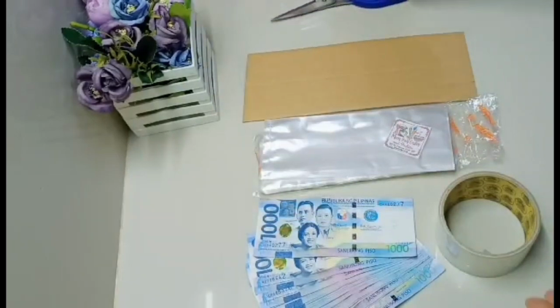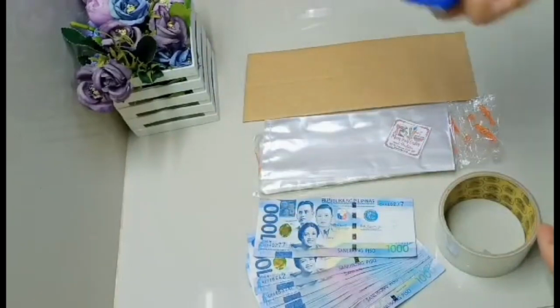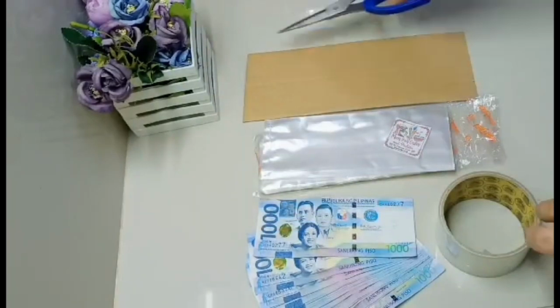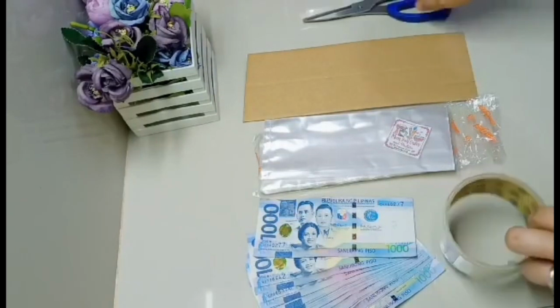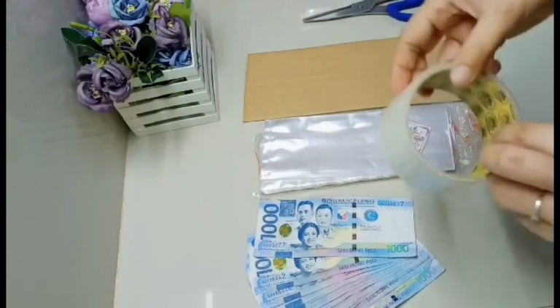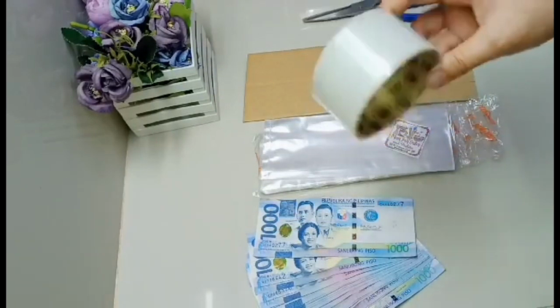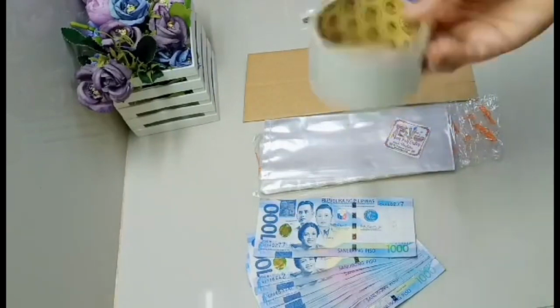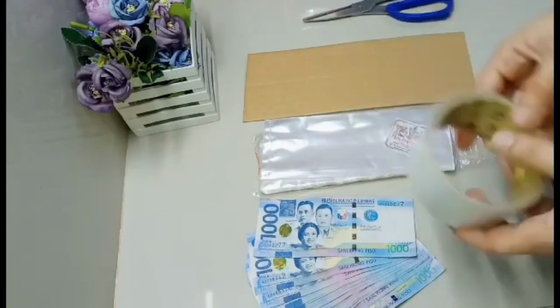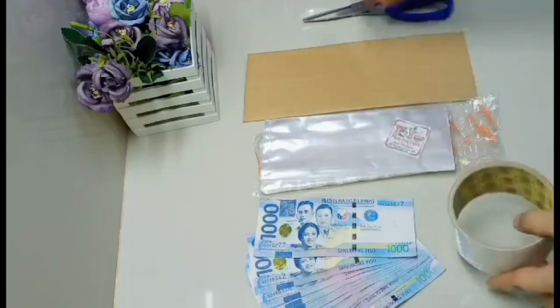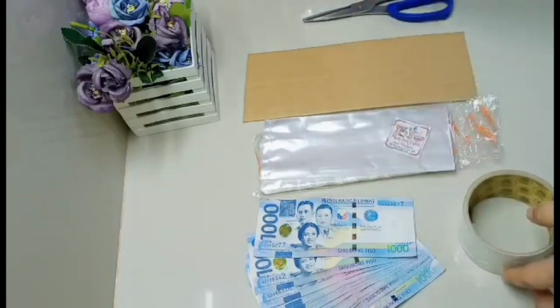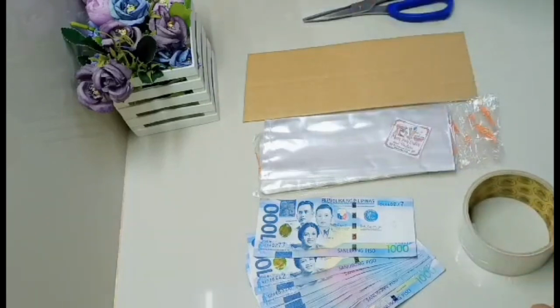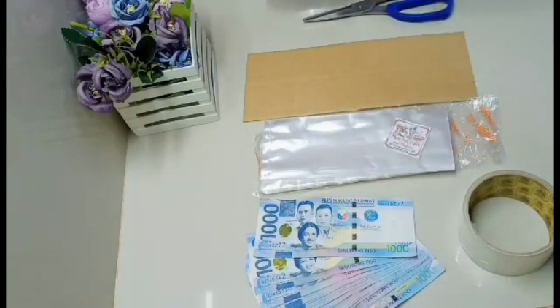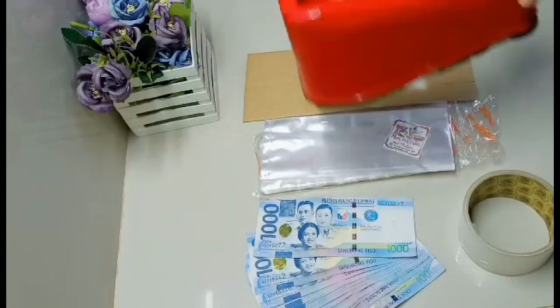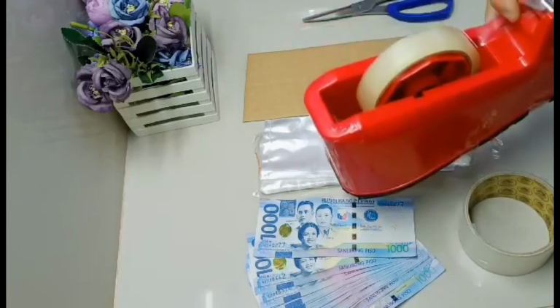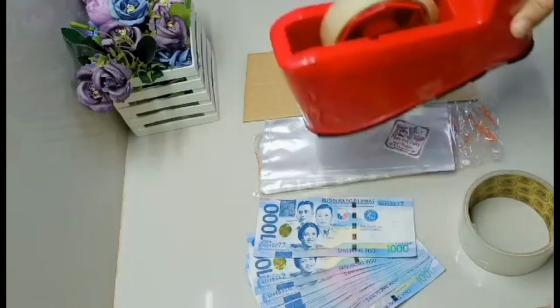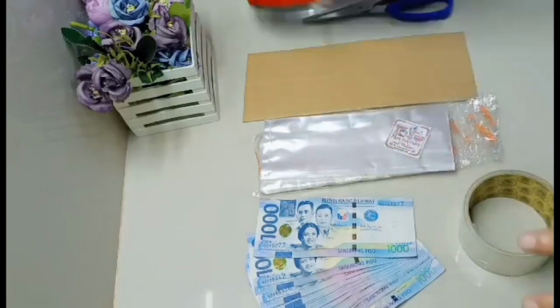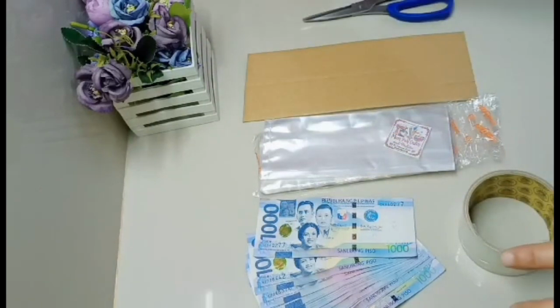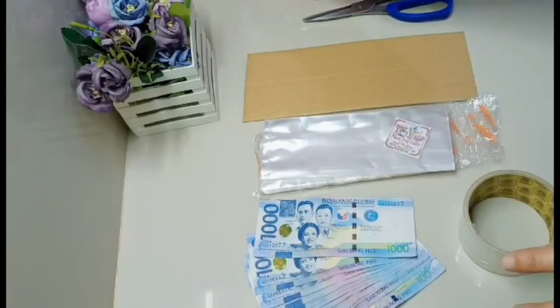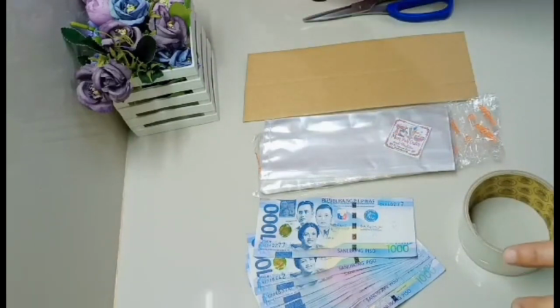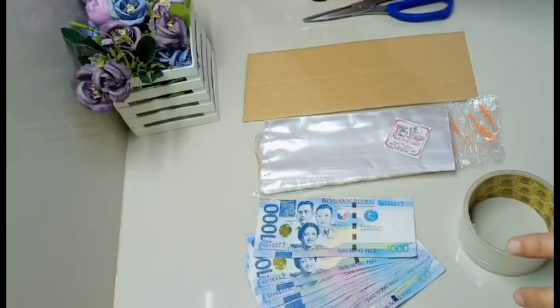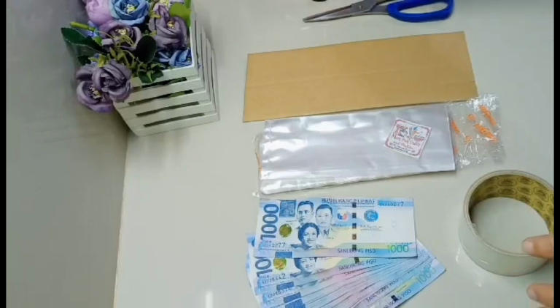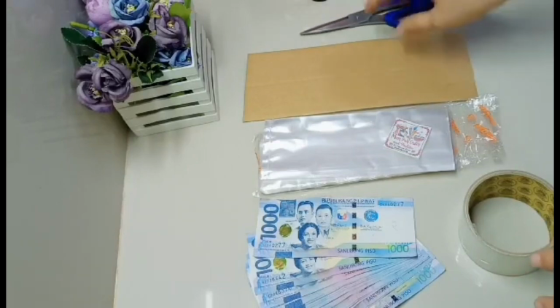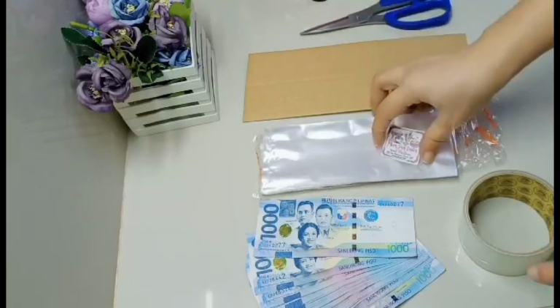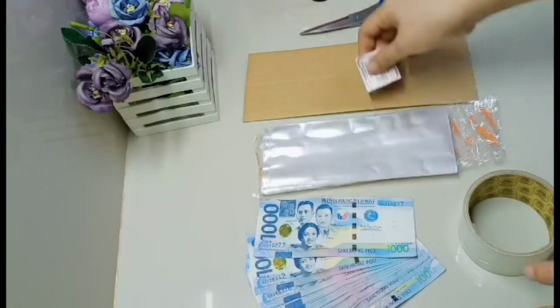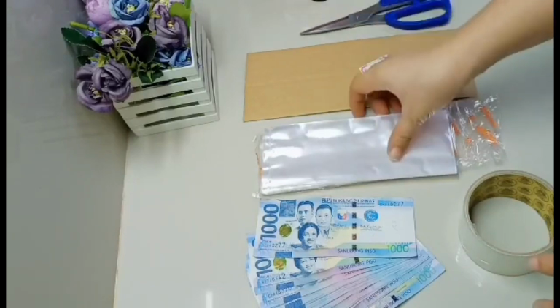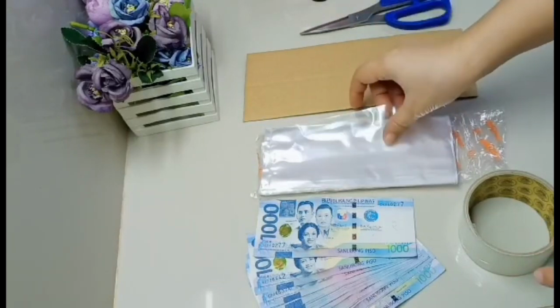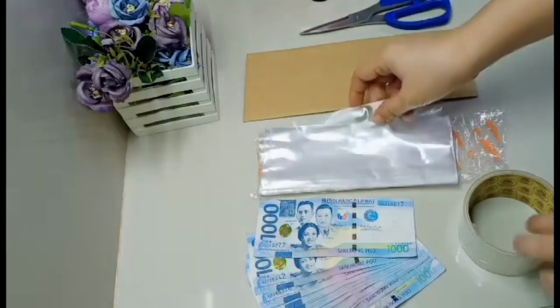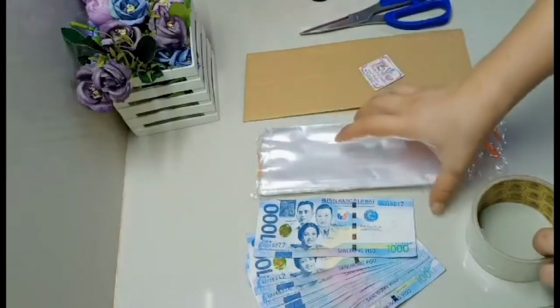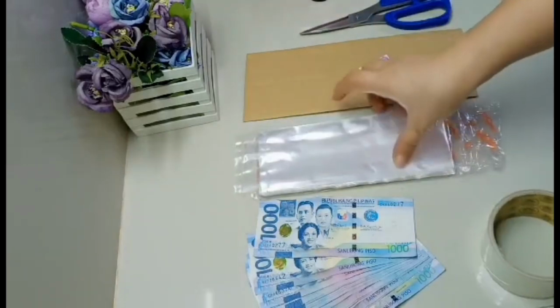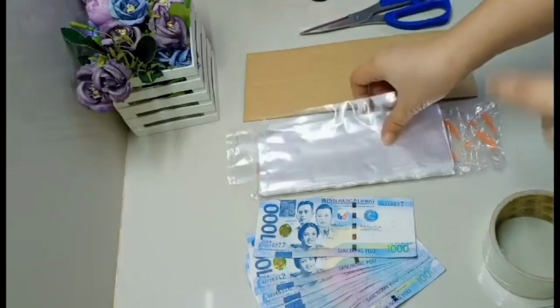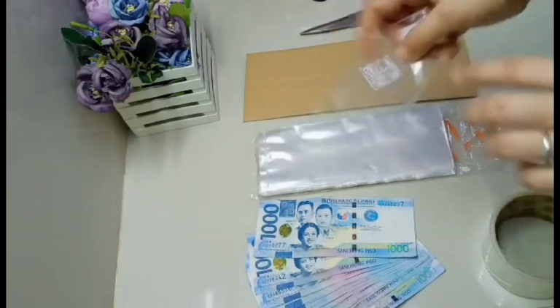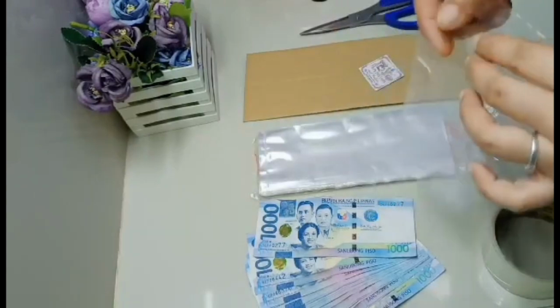Kailangan din yung scissor at yung ating packing tape - scratch tape. Hindi po ako gumagamit ng sealer. Scissor at tape lang po talaga. So, start na po tayo.